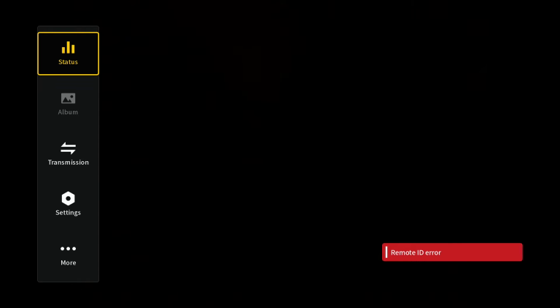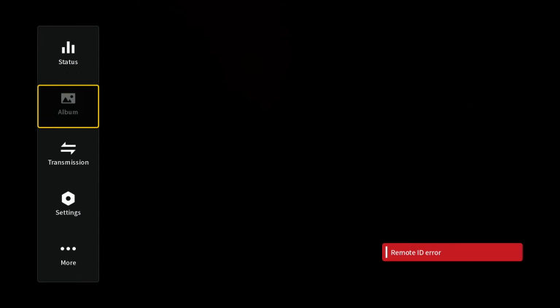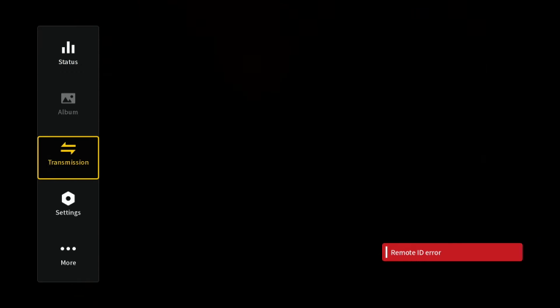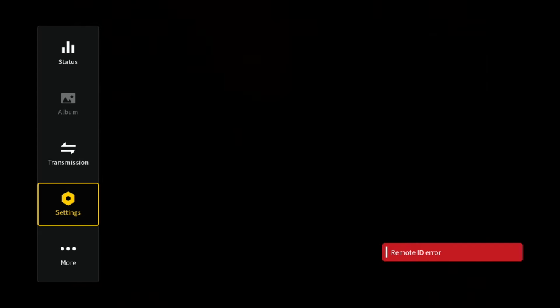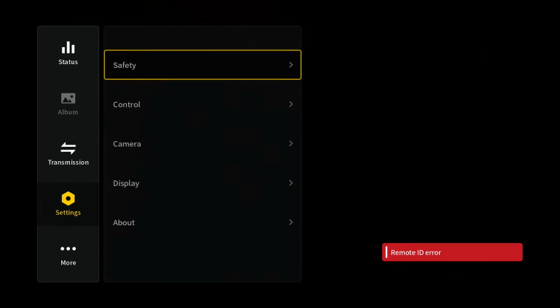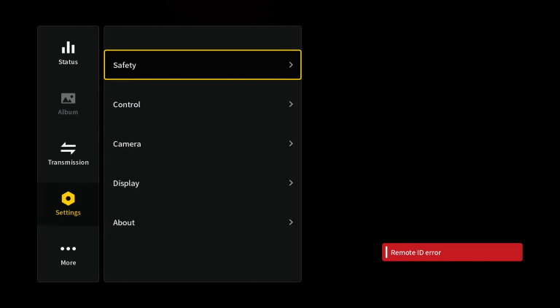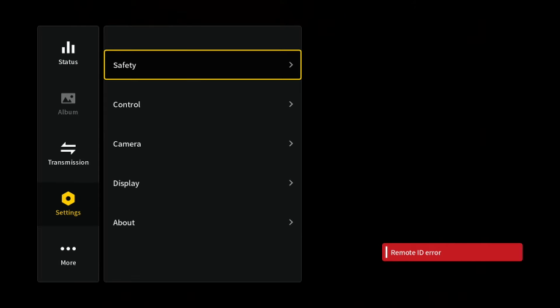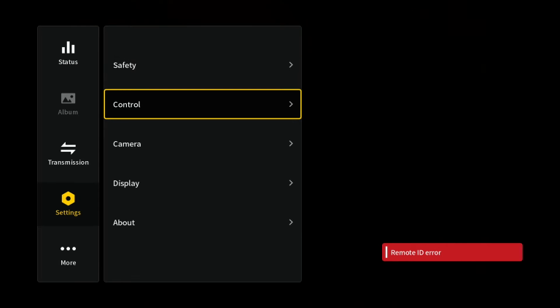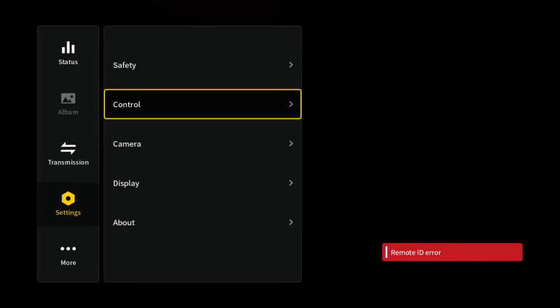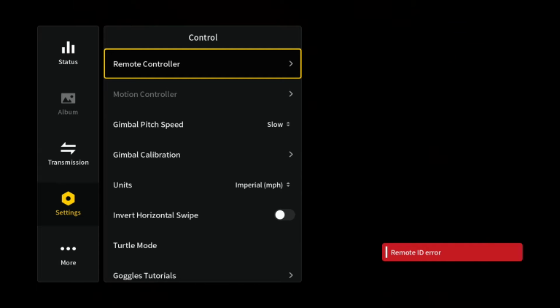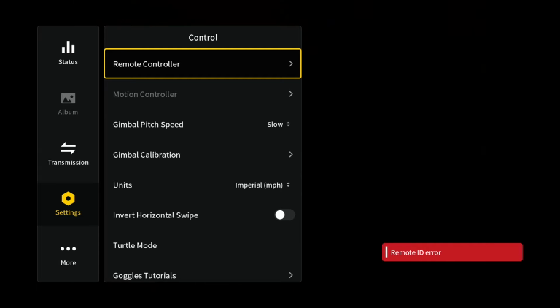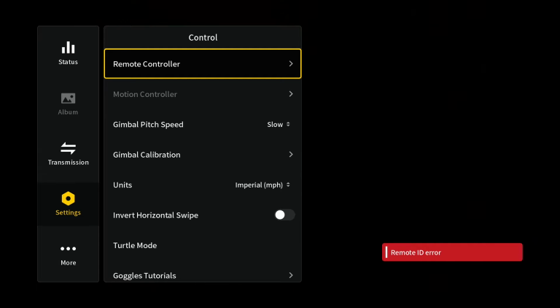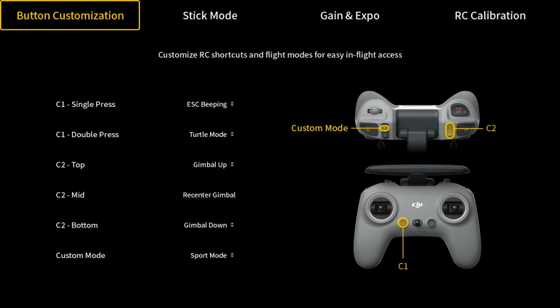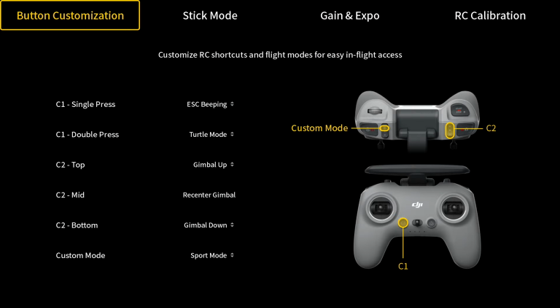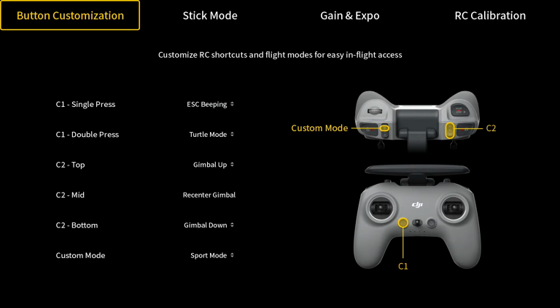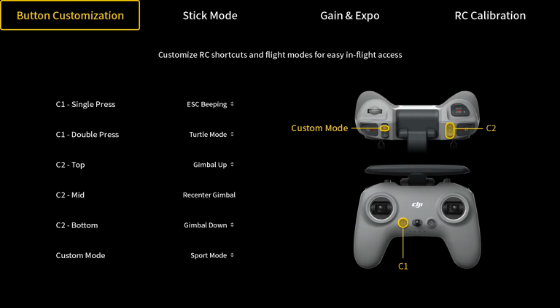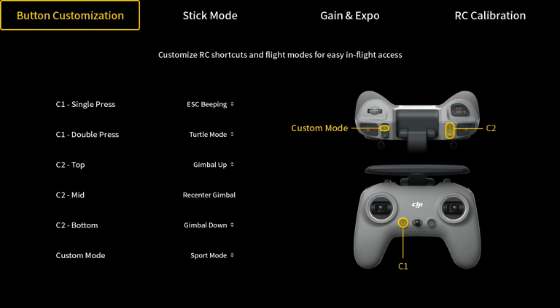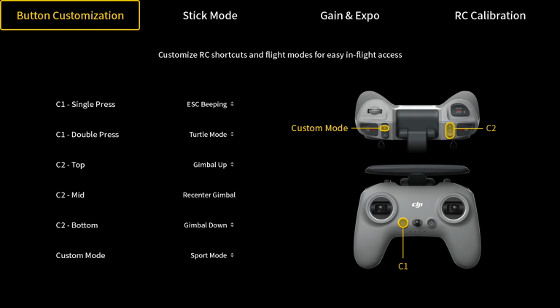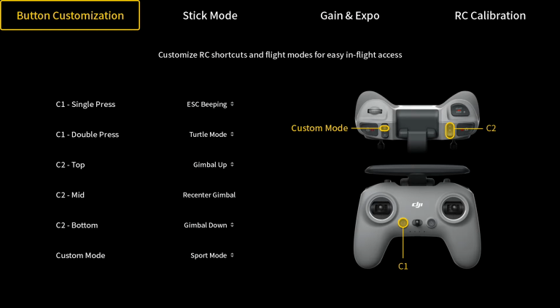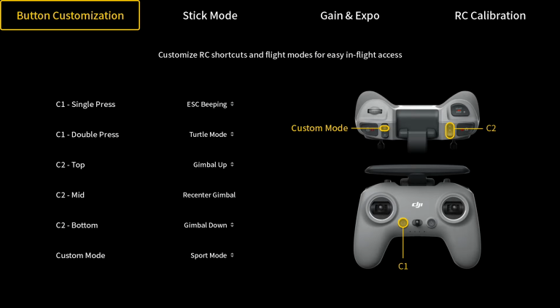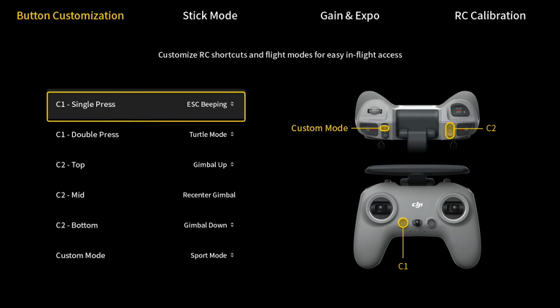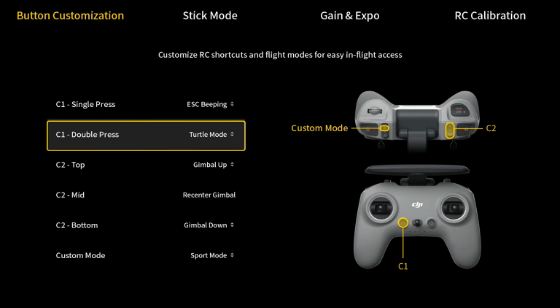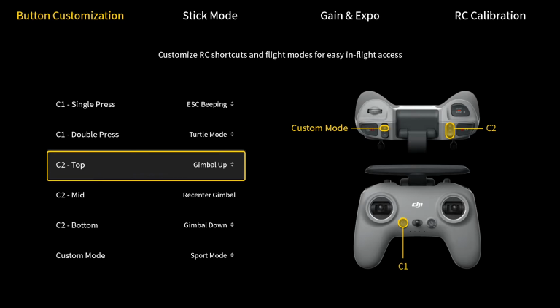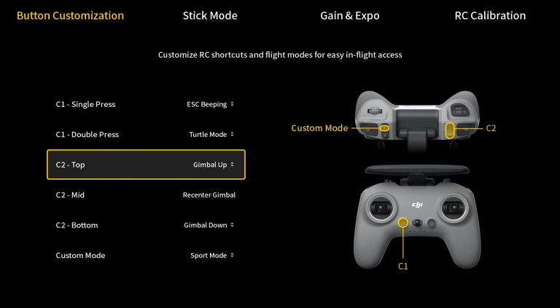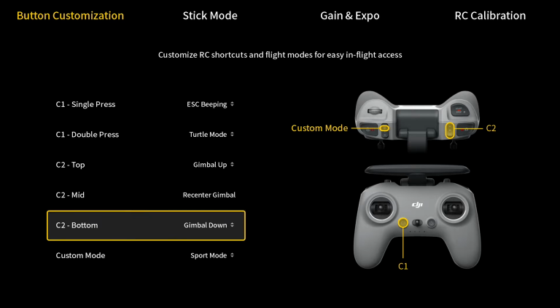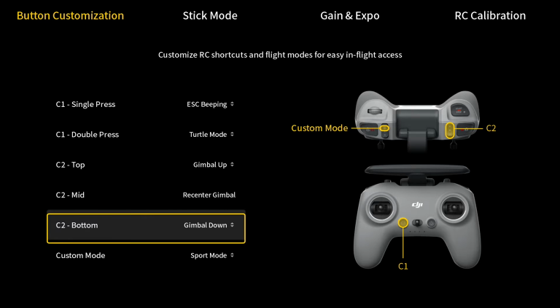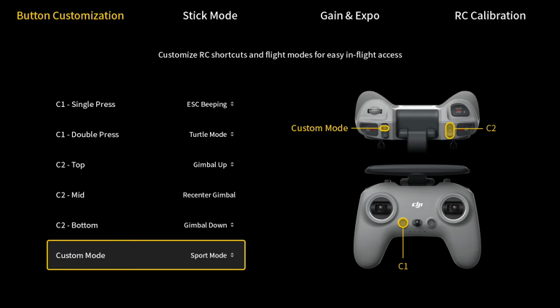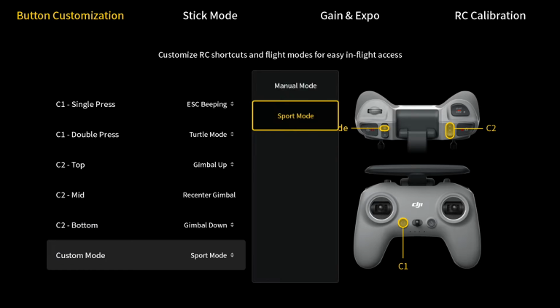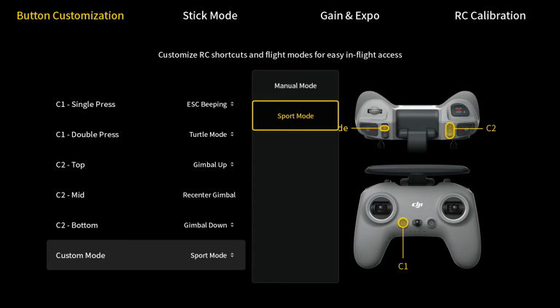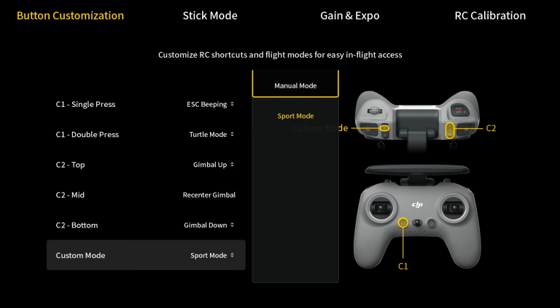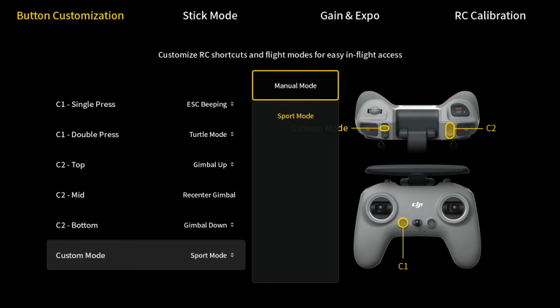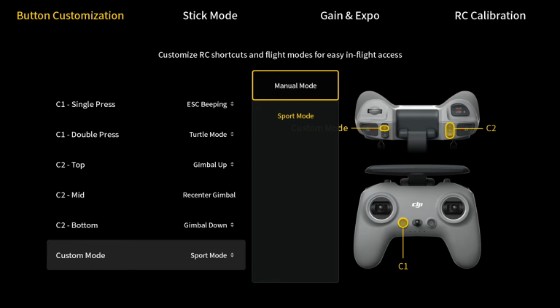First we're going to pull up the settings in our goggles. We're going to go down to Control, Remote Controller, and then Button Customization. We're going to go all the way down to Custom Mode and change it from Sport Mode to Manual Mode.